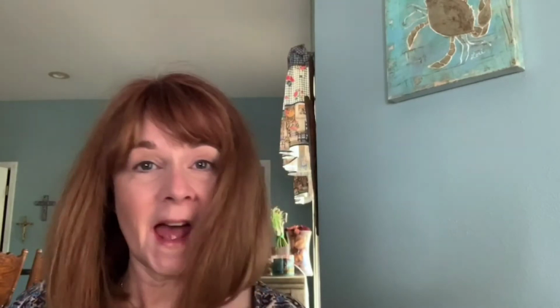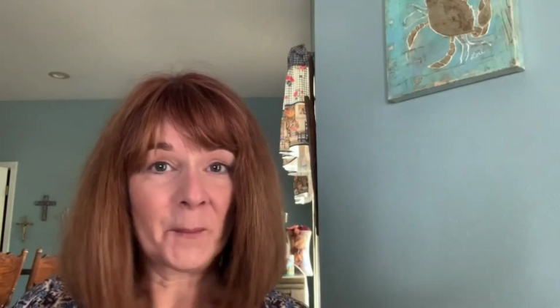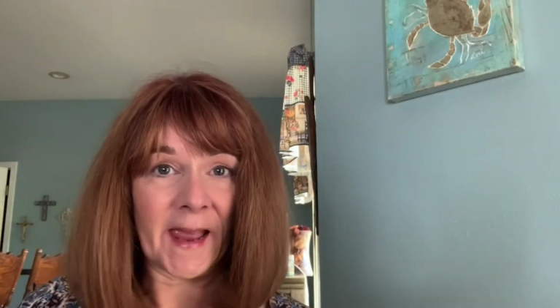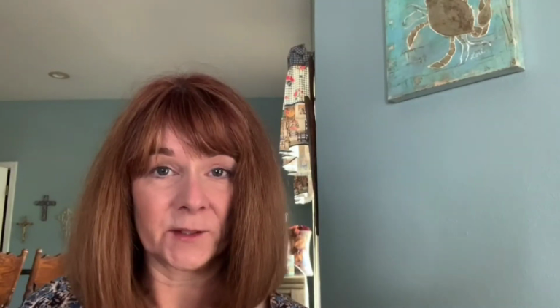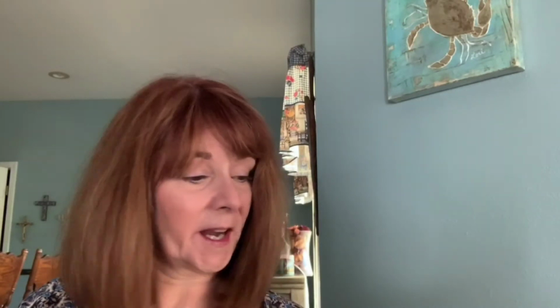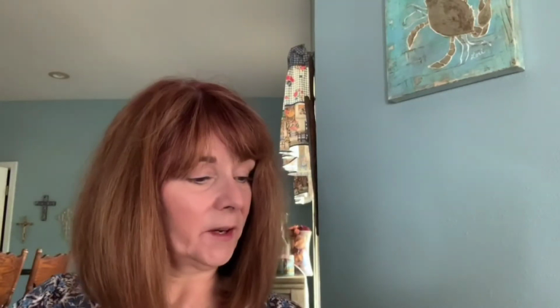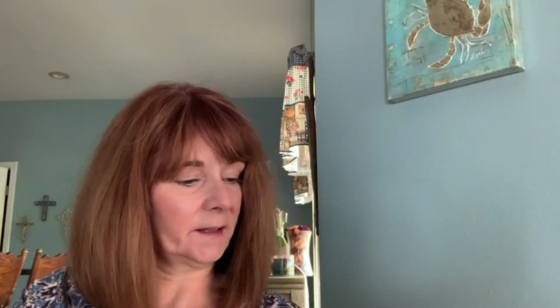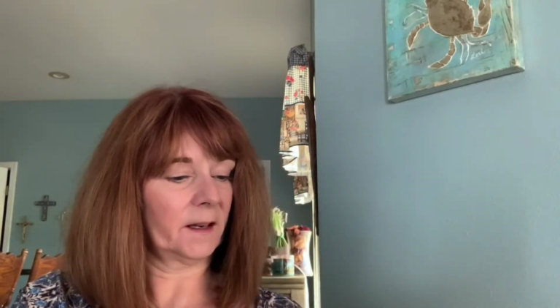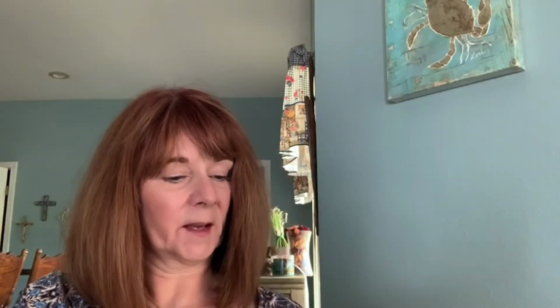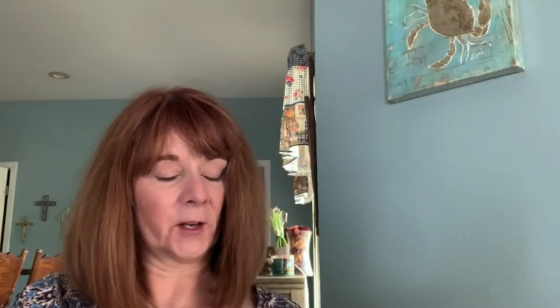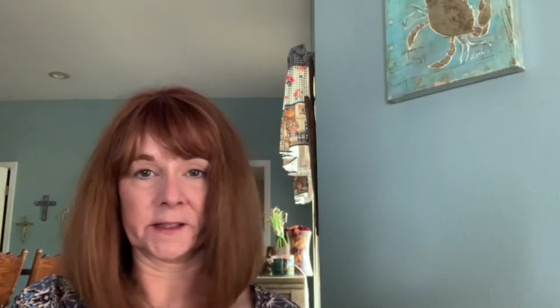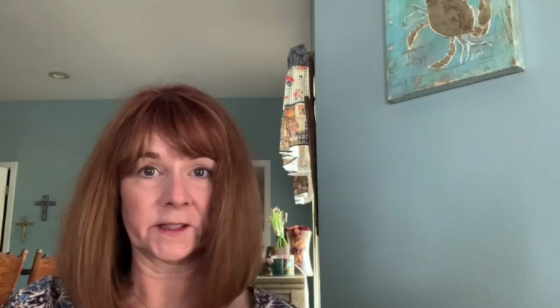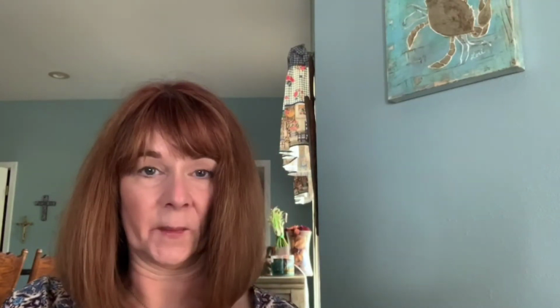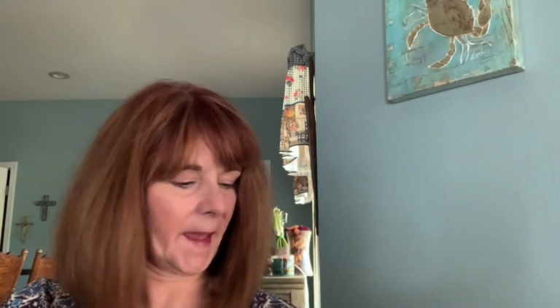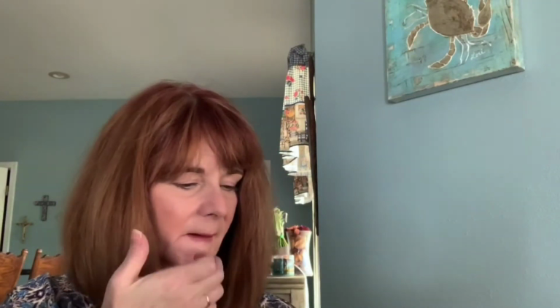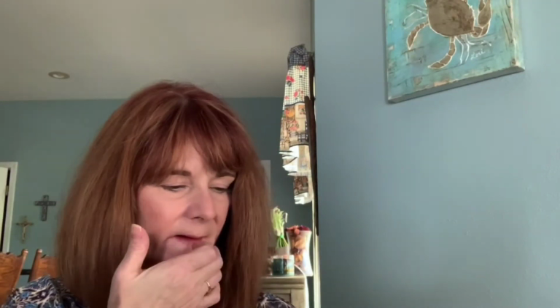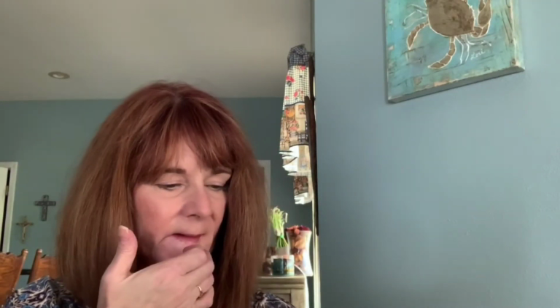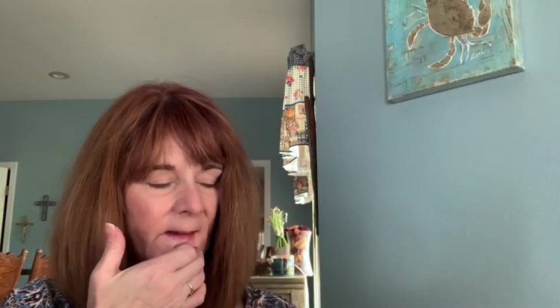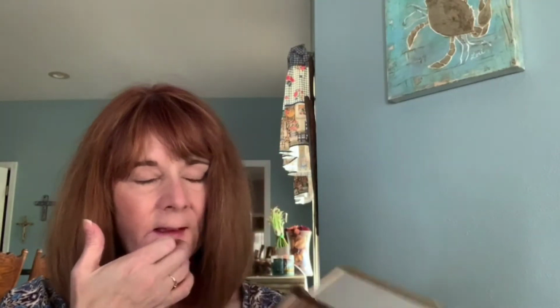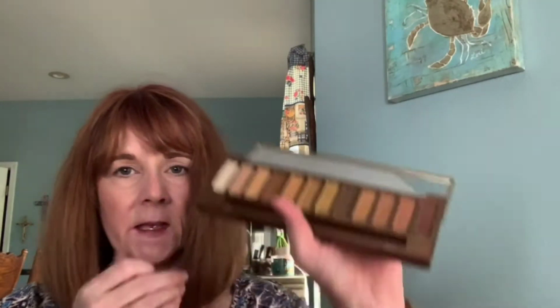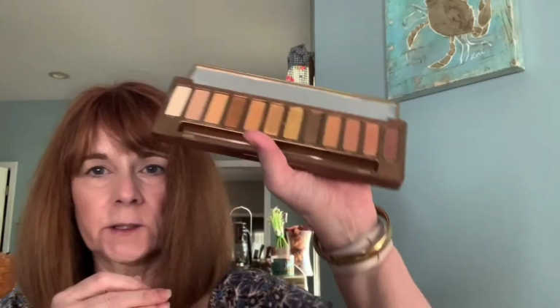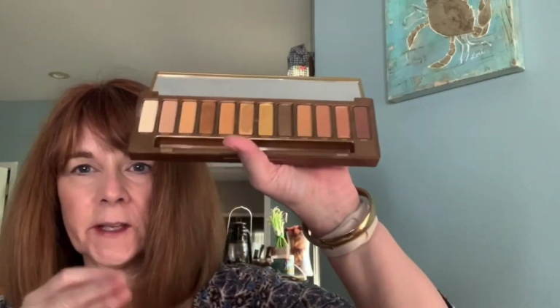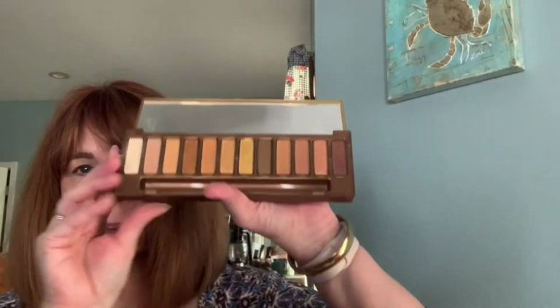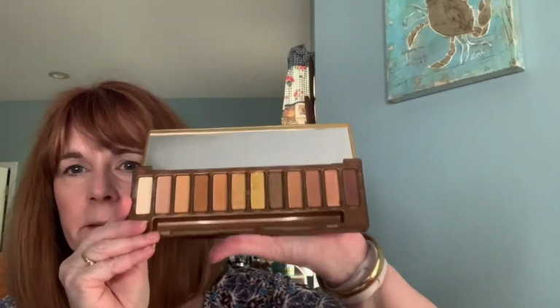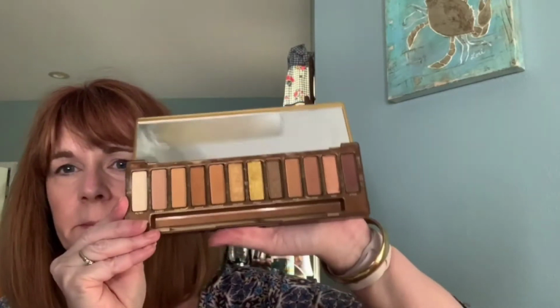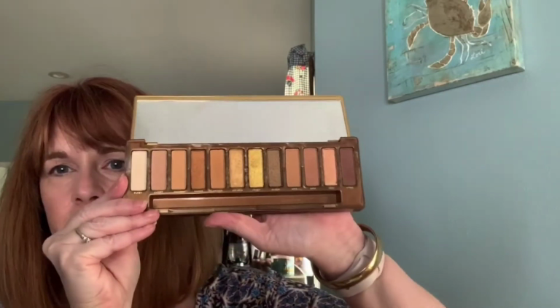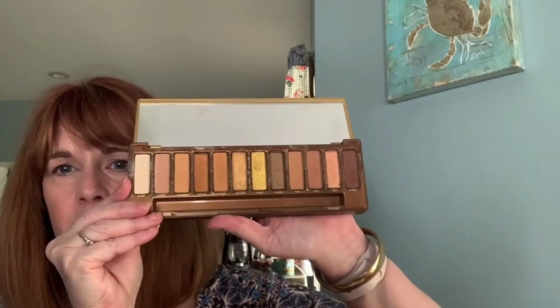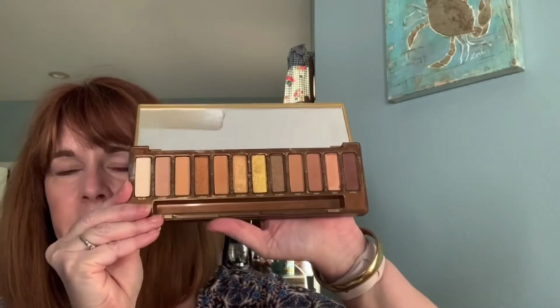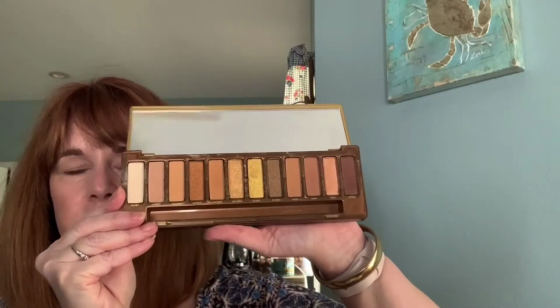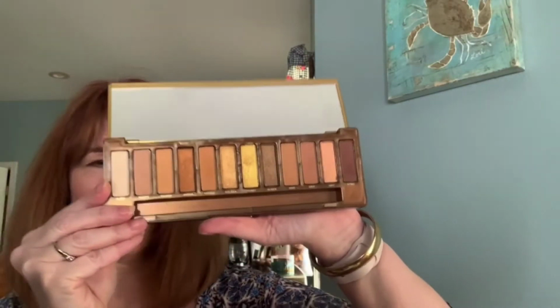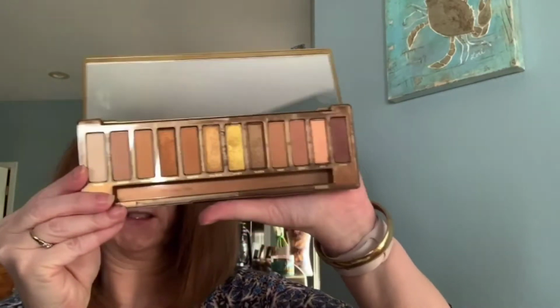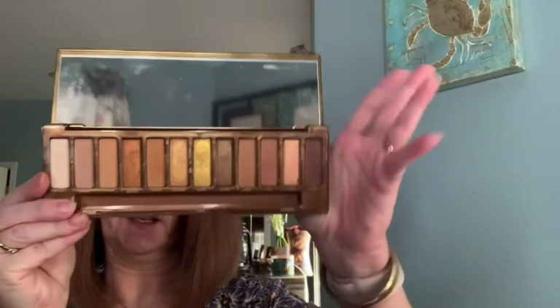I'm back — I had to run out and let my dogs in, sorry about that. So let's swatch these.